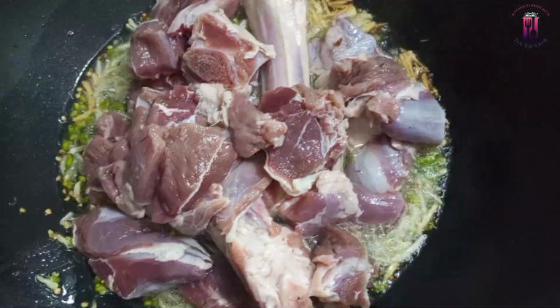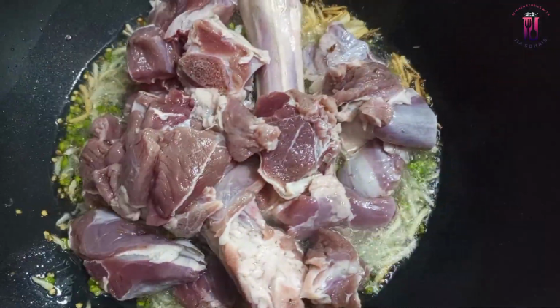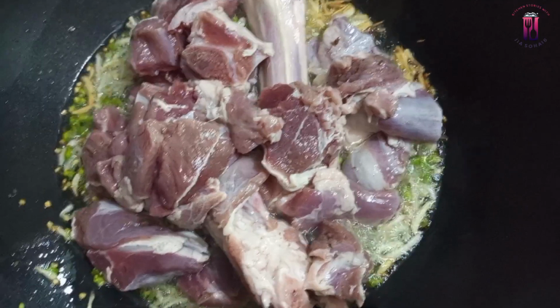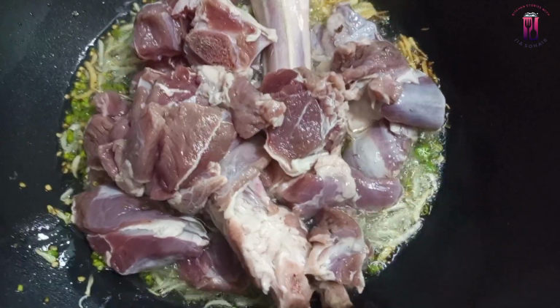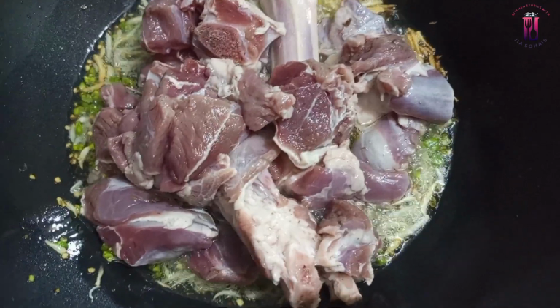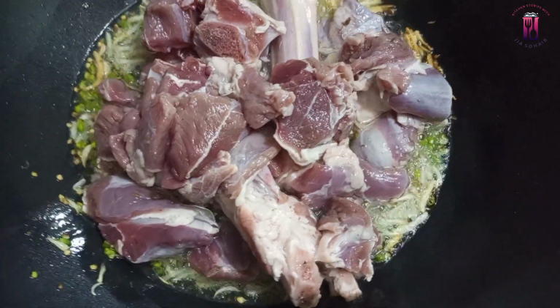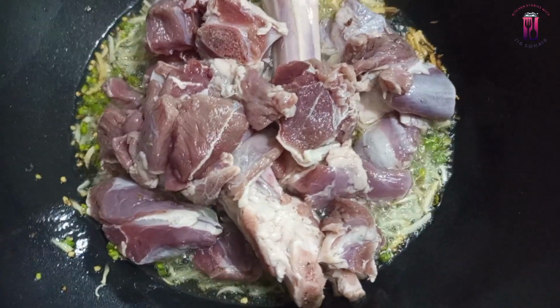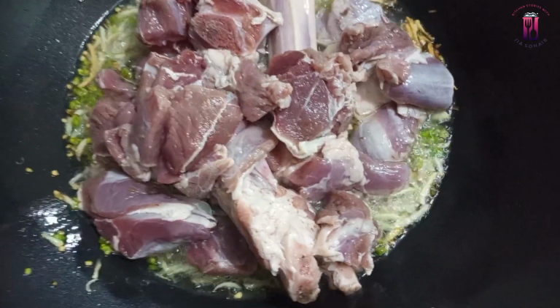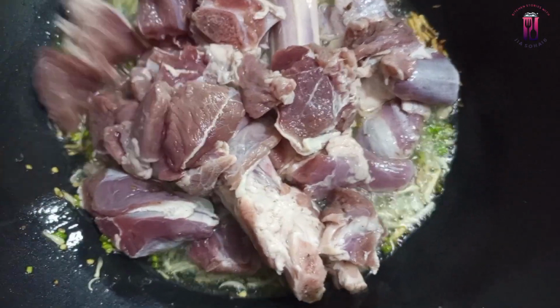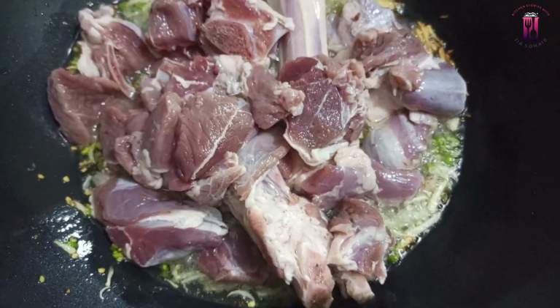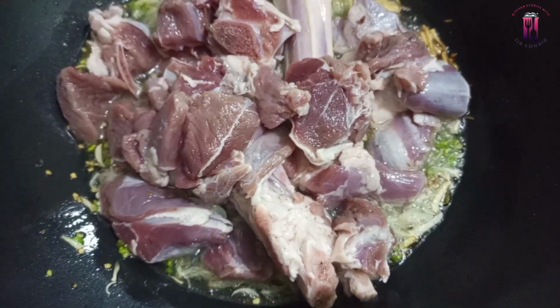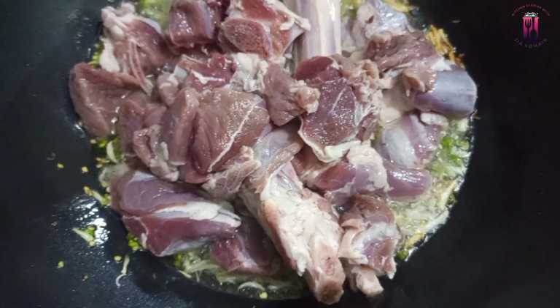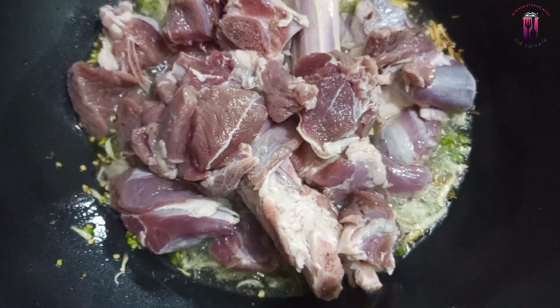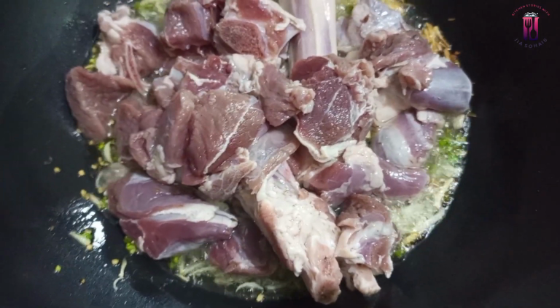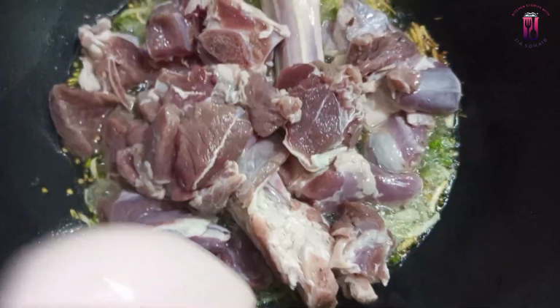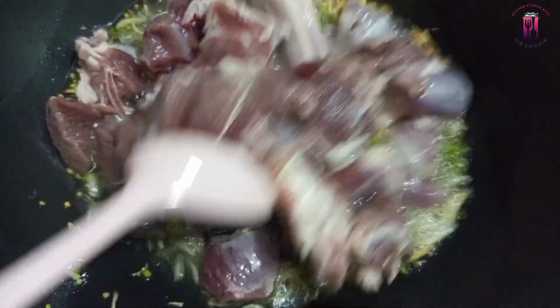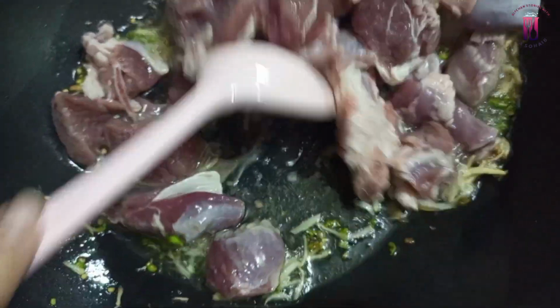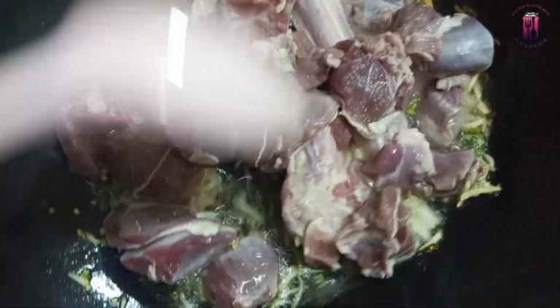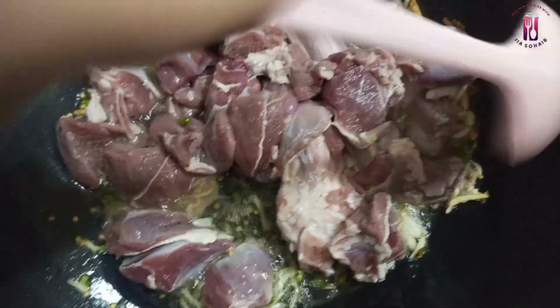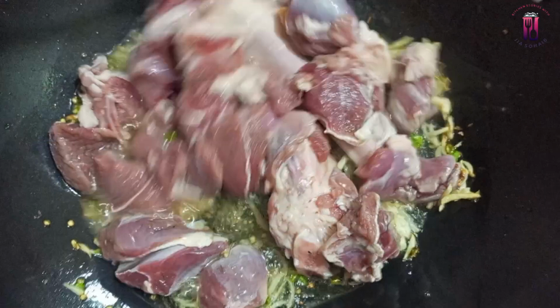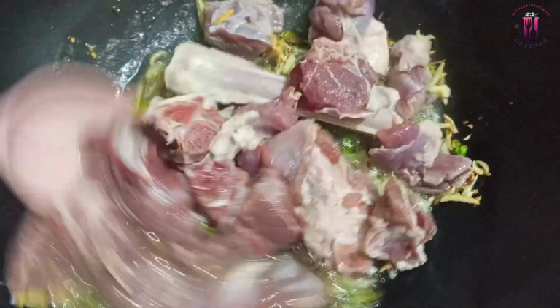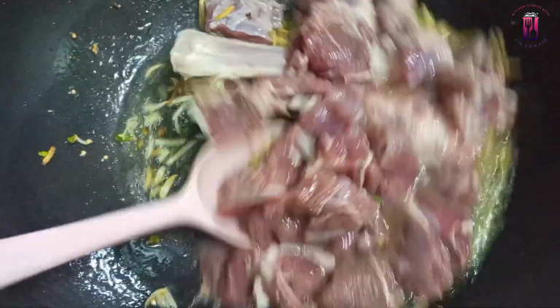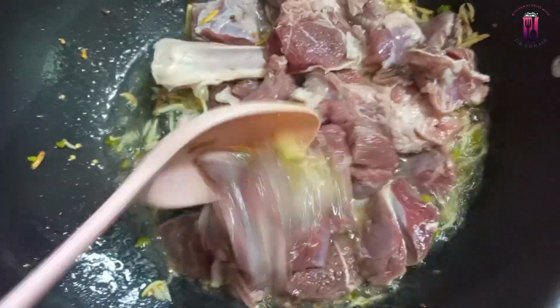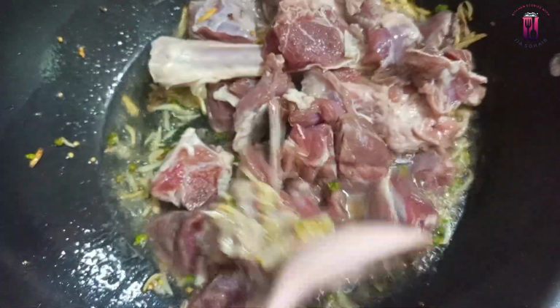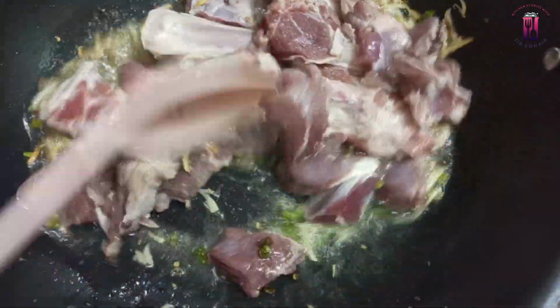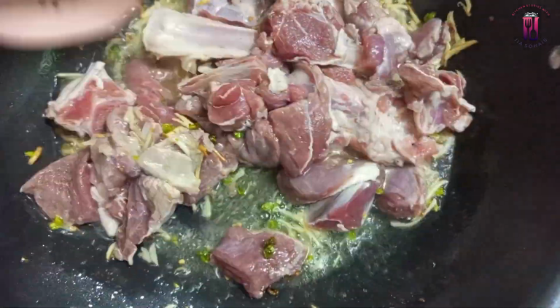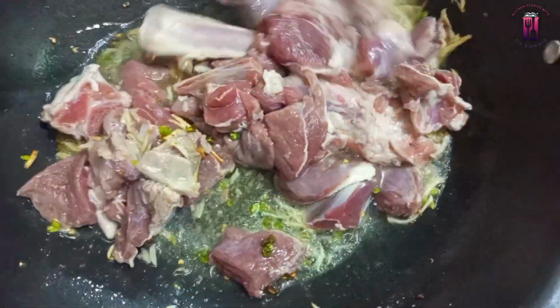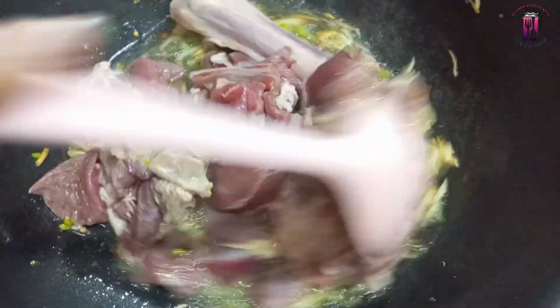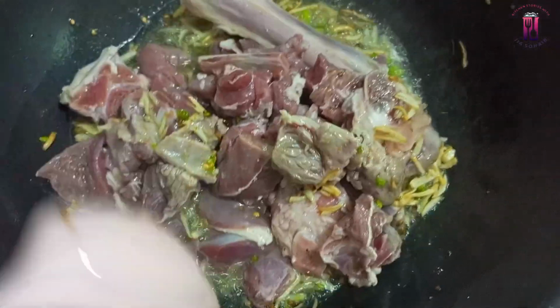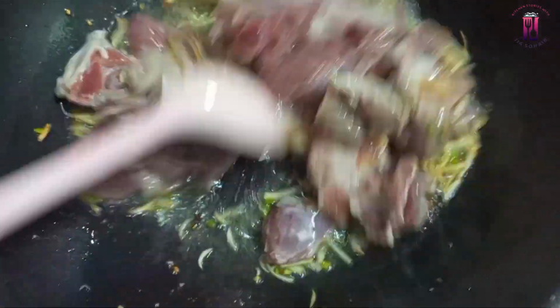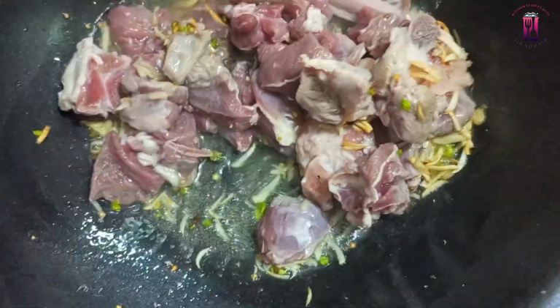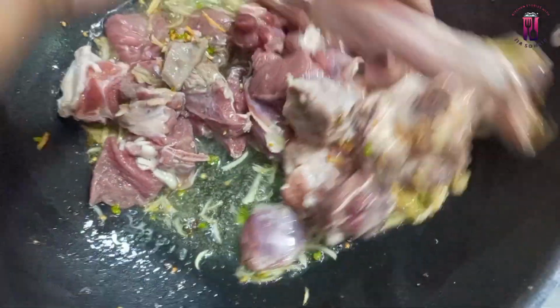I repeat — the mutton is 750 grams. You will use all the measurements. The meat is prepared, so fry it in a good way.